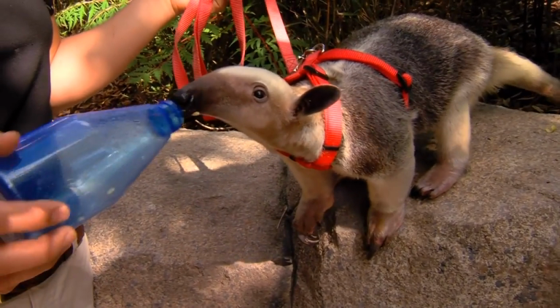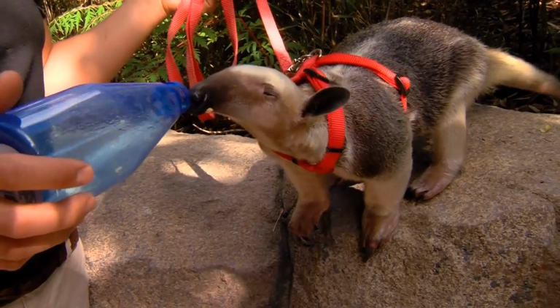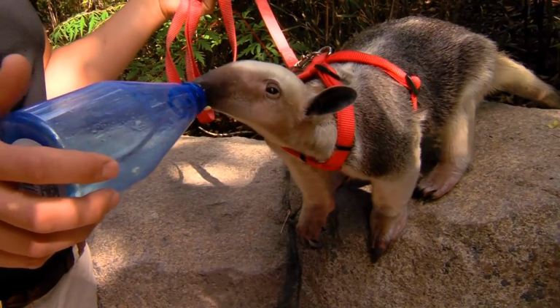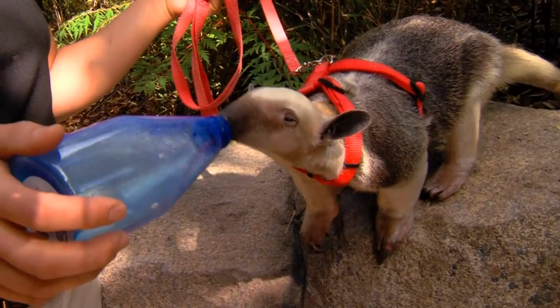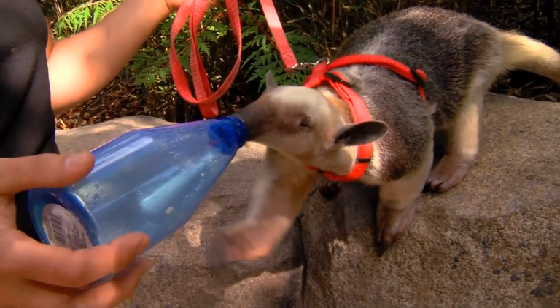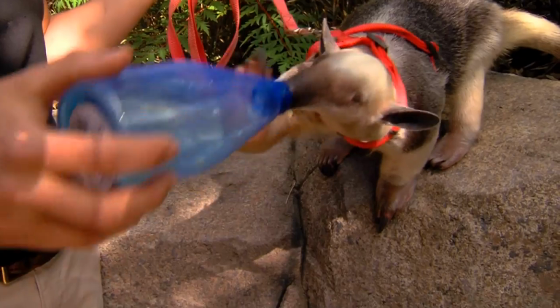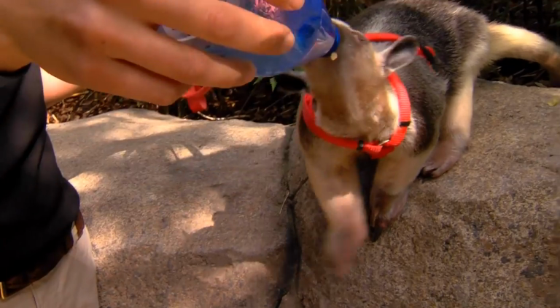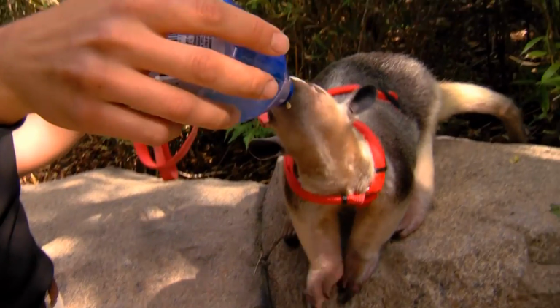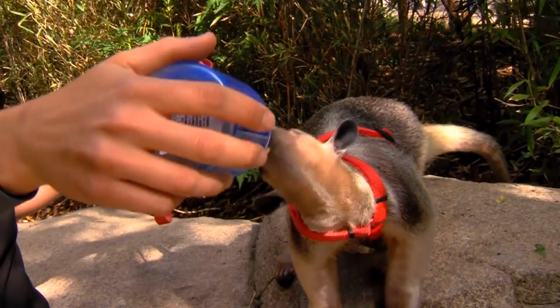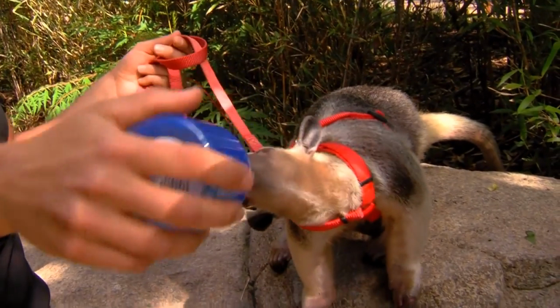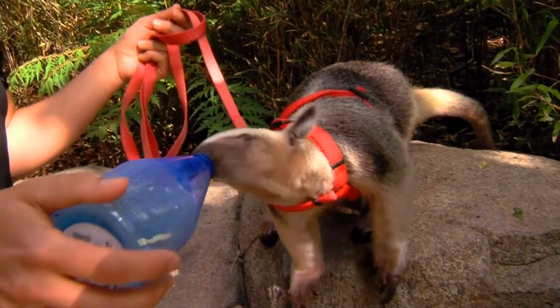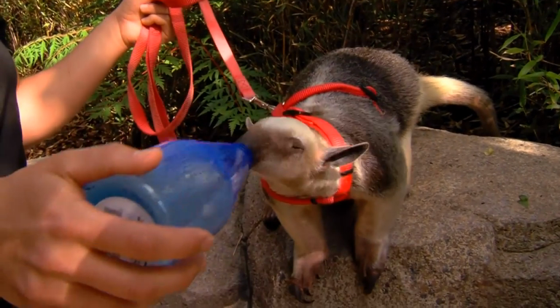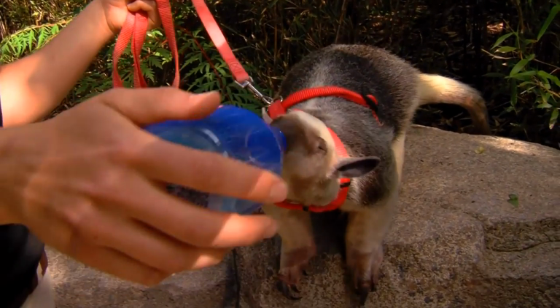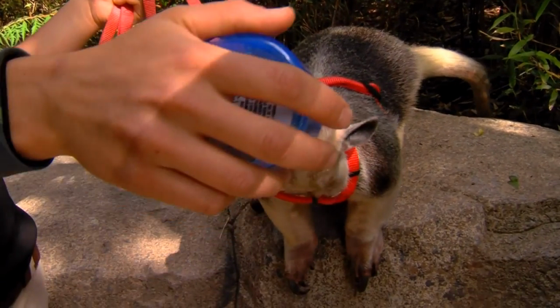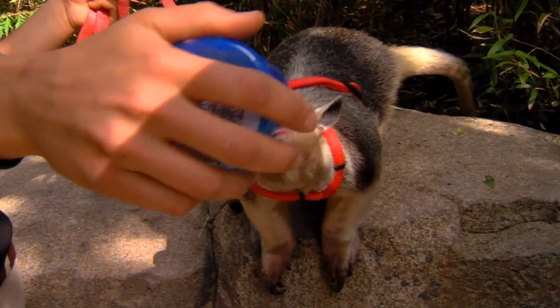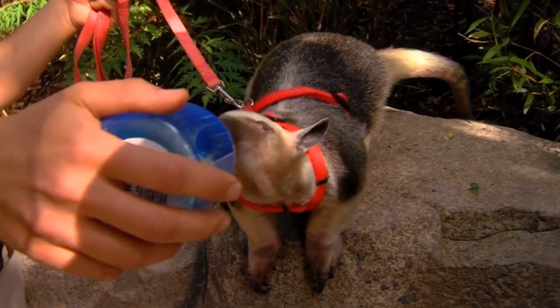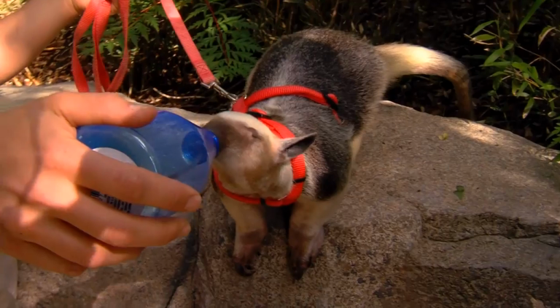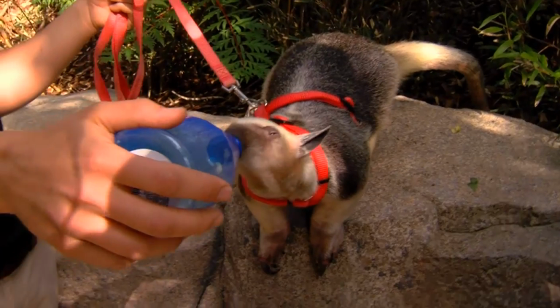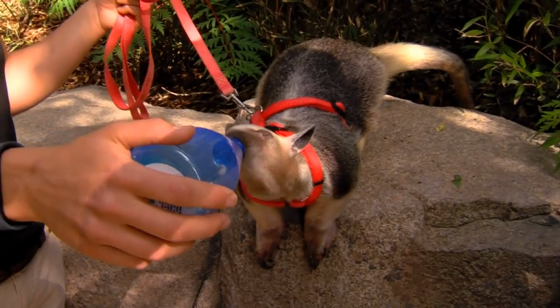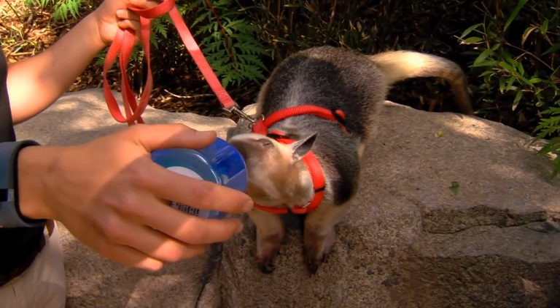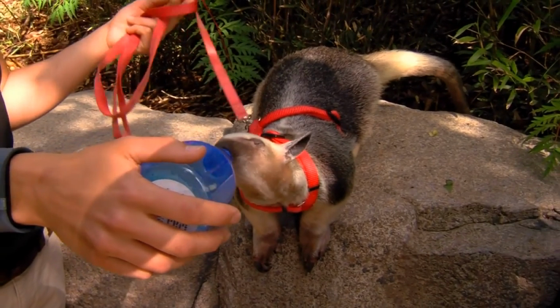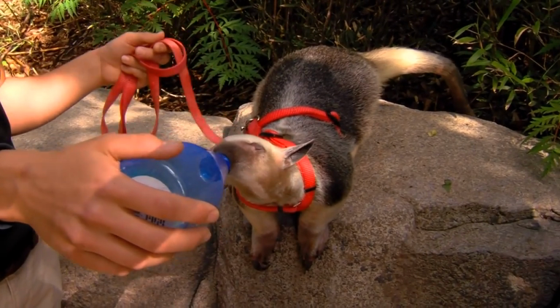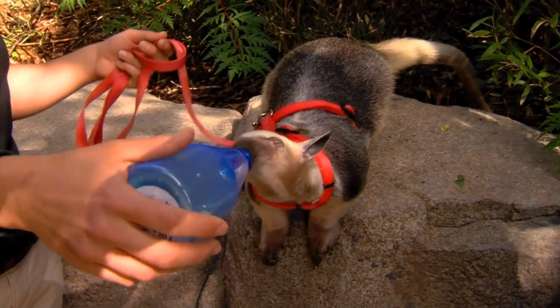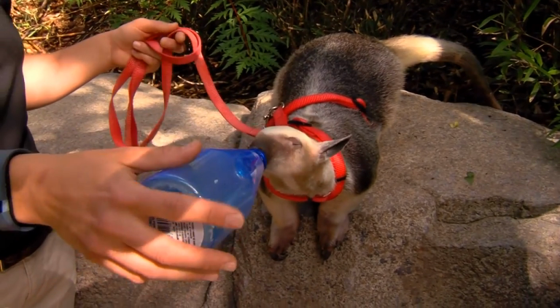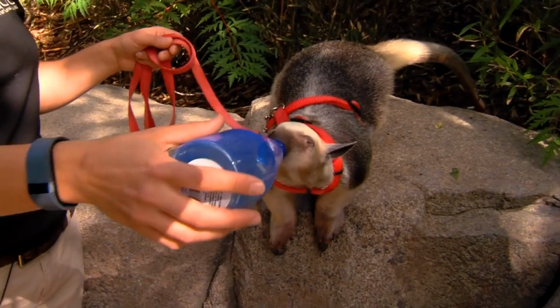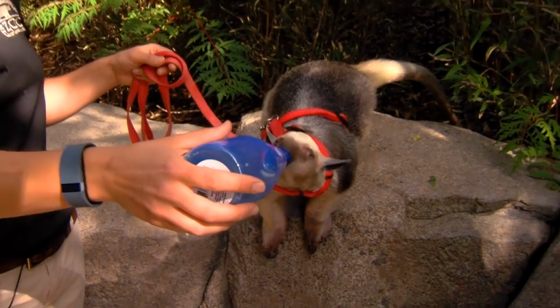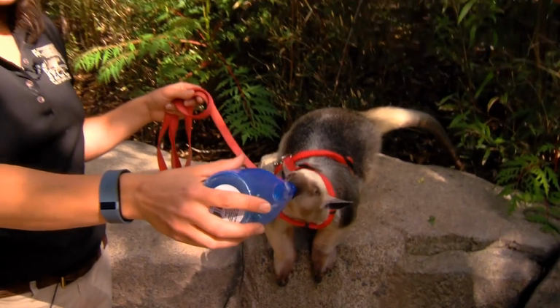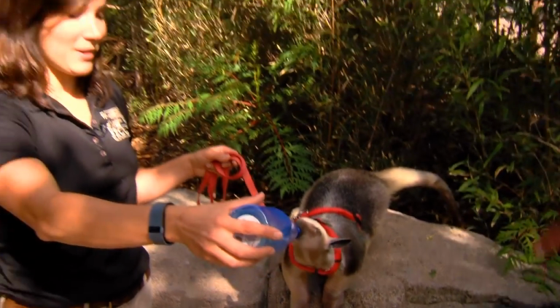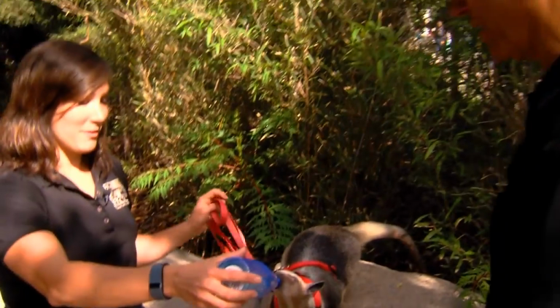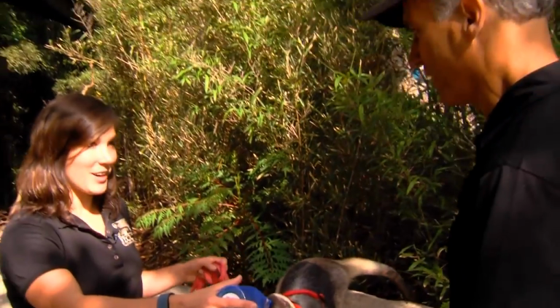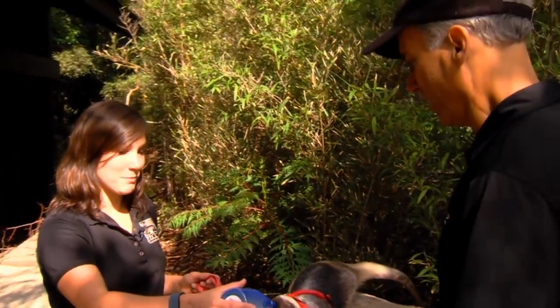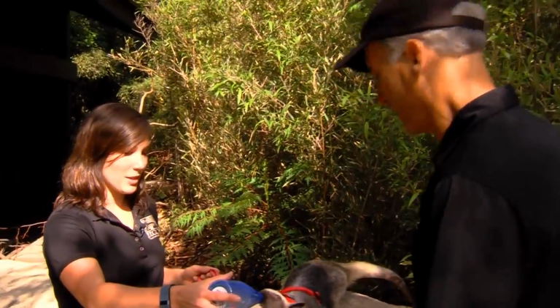So where does she live? If she's an anteater, she must be from South America, right? You got it — Central and South America. These are also called lesser anteaters. They look similar to the giant anteater, which are very large, but these are much smaller.